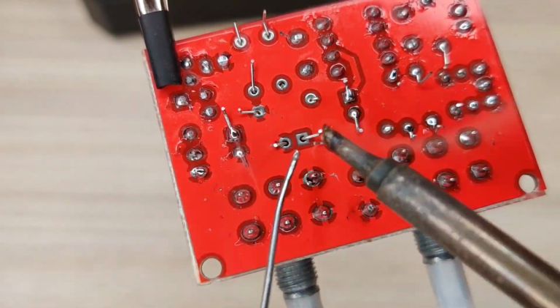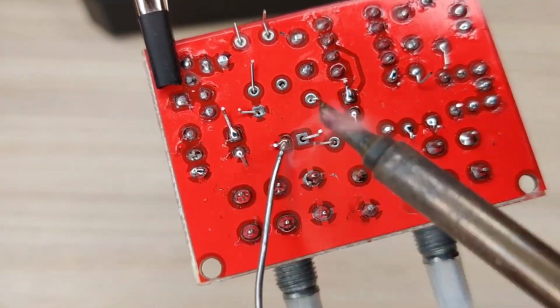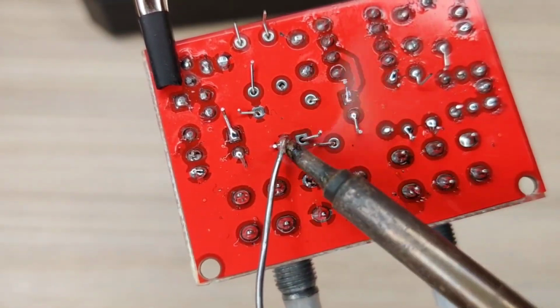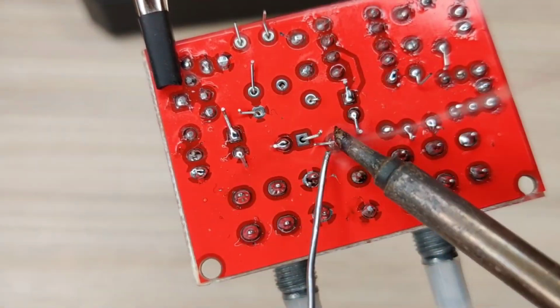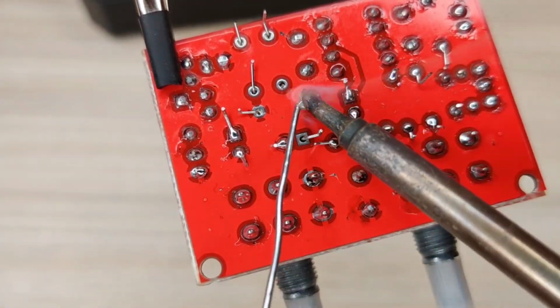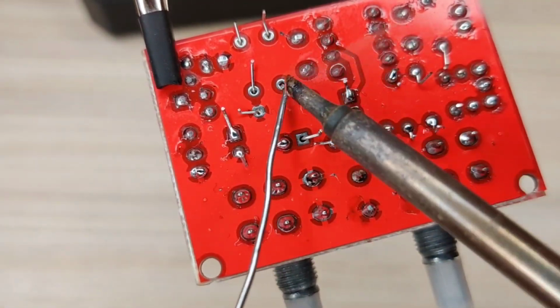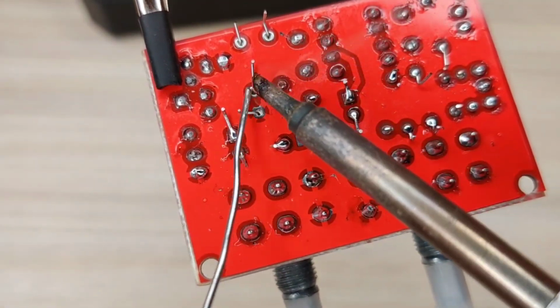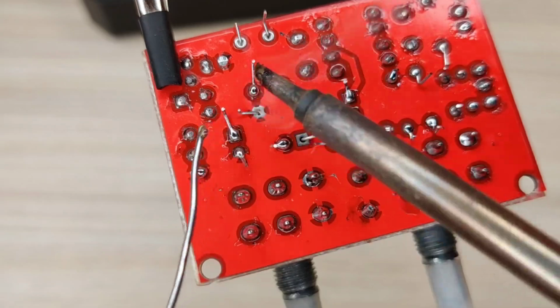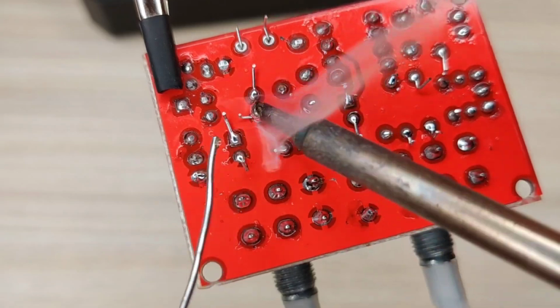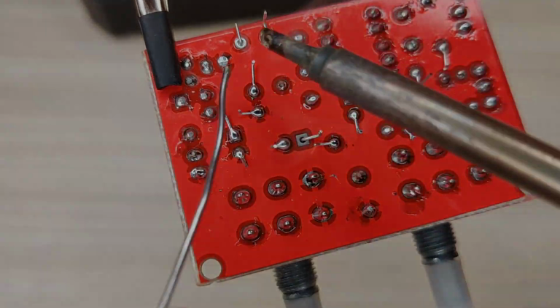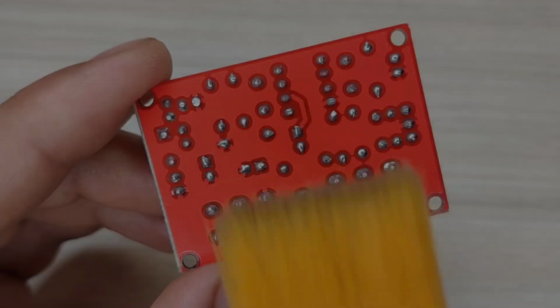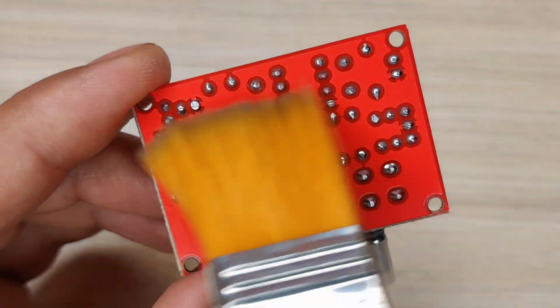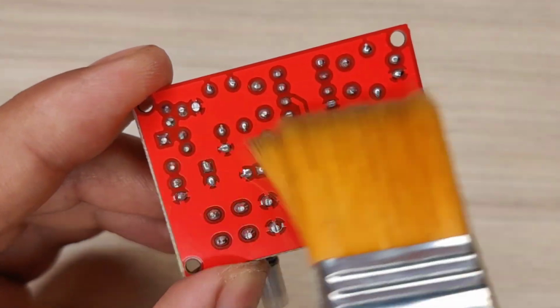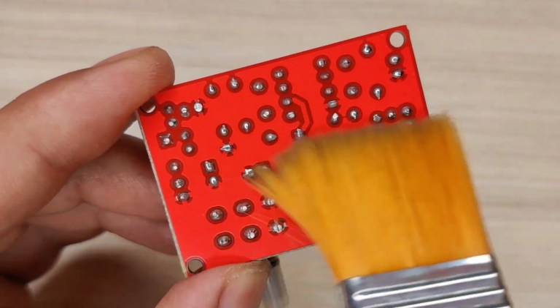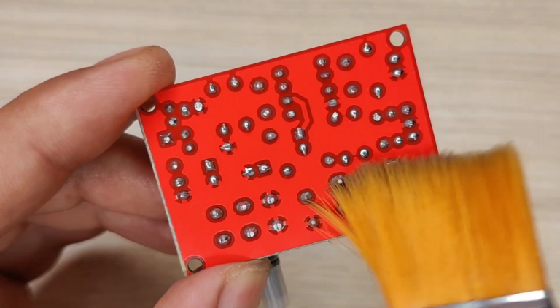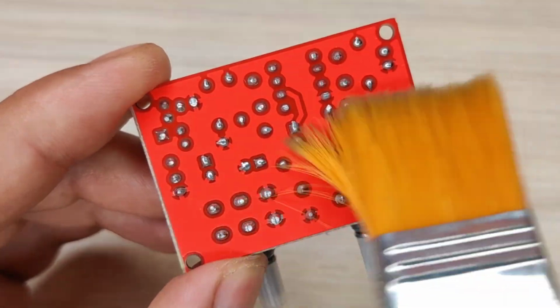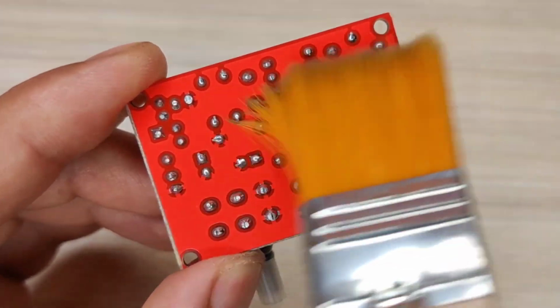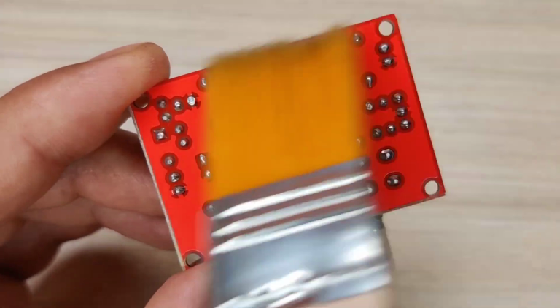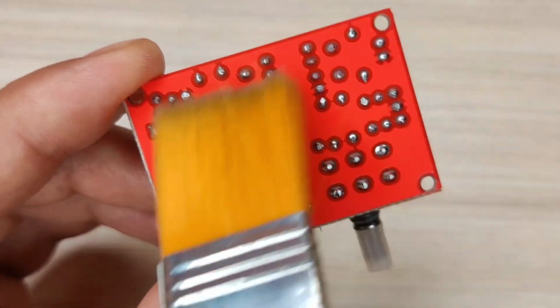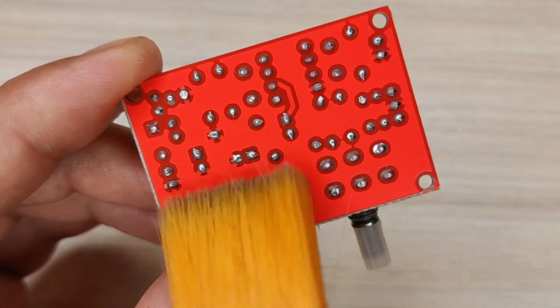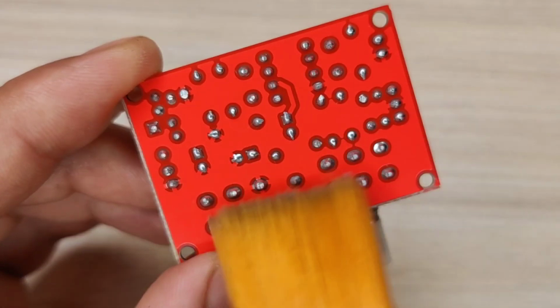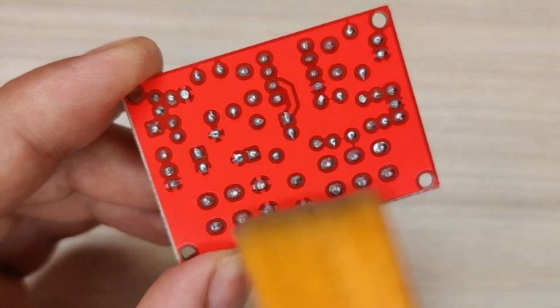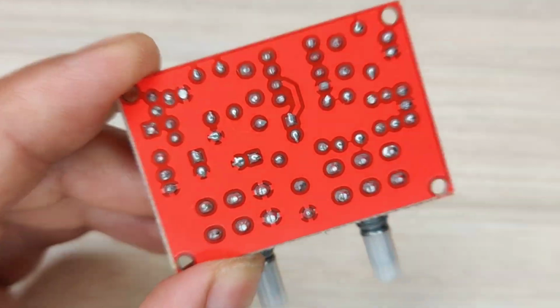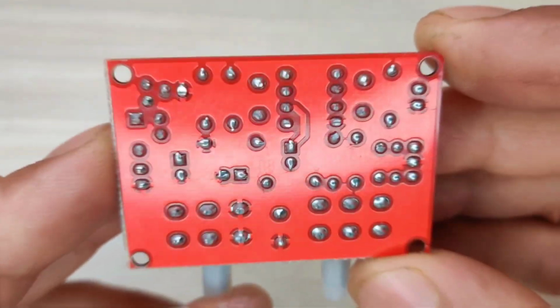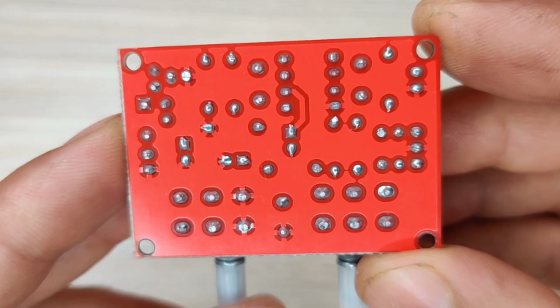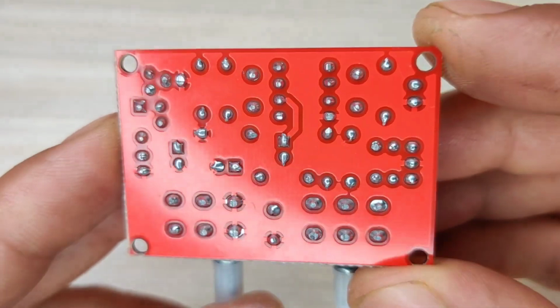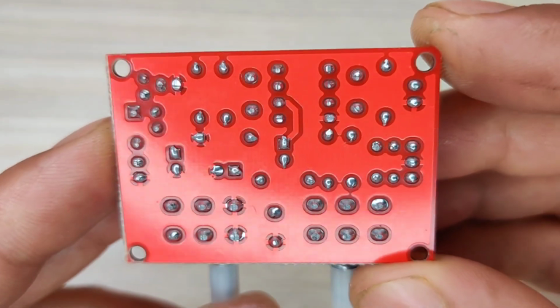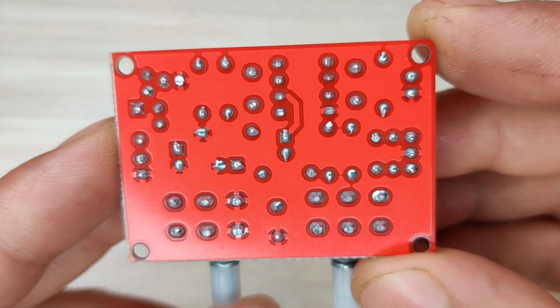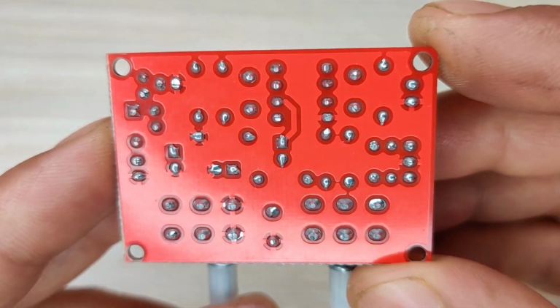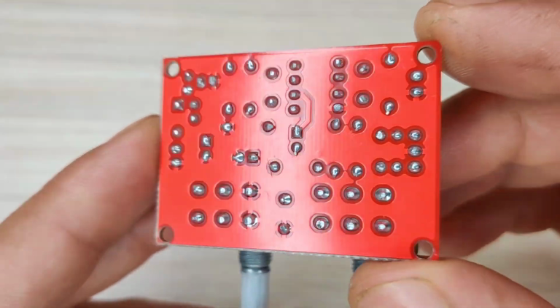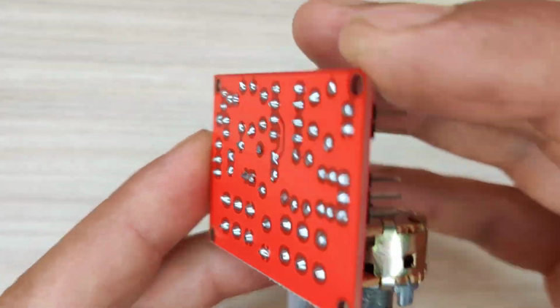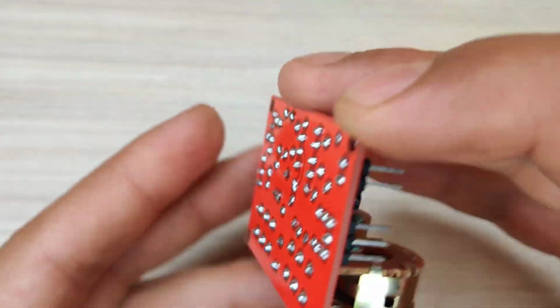After spending some time with the soldering process, I cleaned the PCB with isopropyl alcohol. And here our PCB is looking nice and clean.